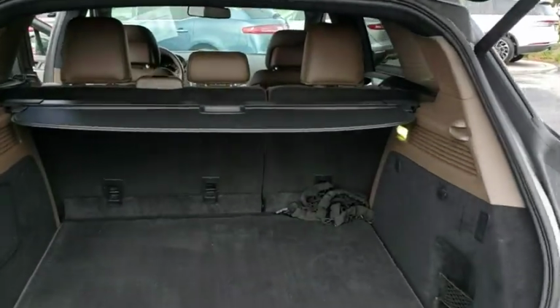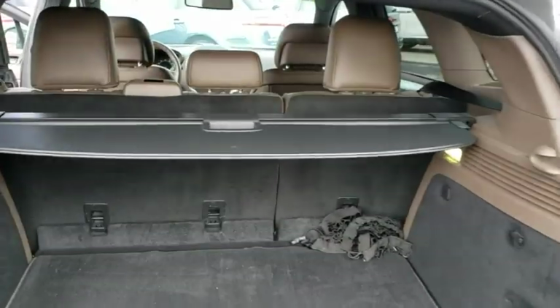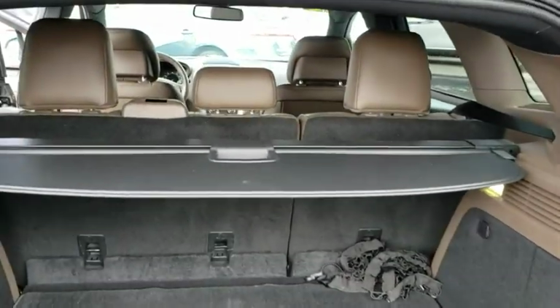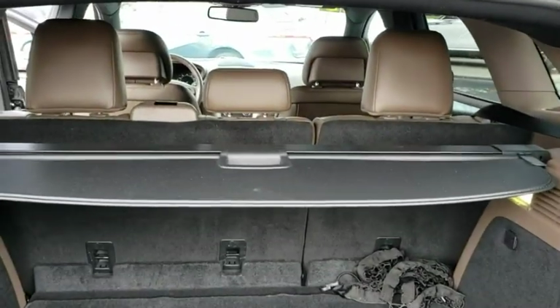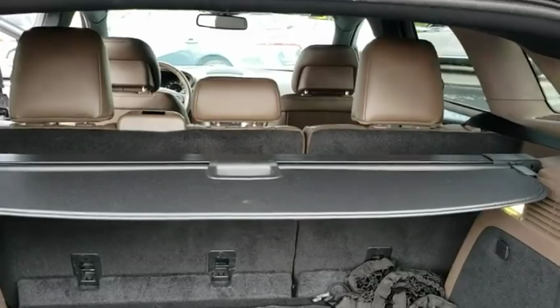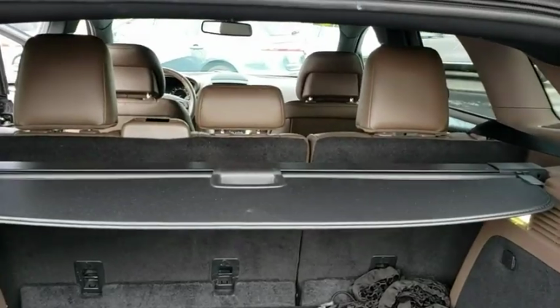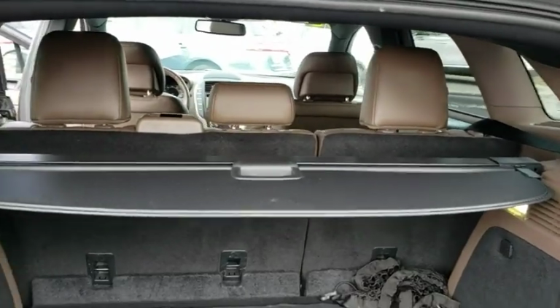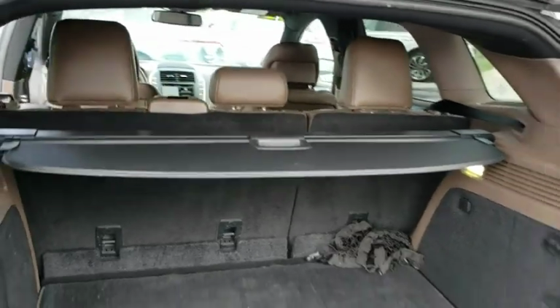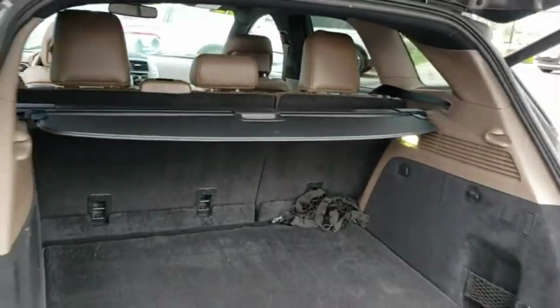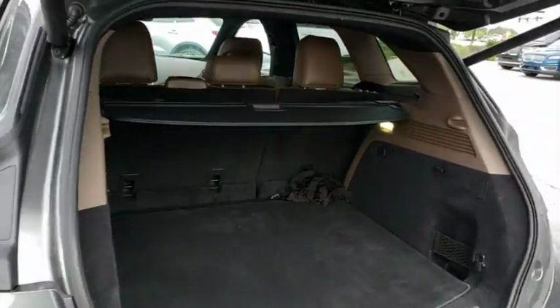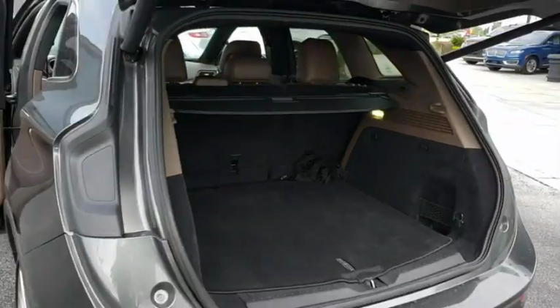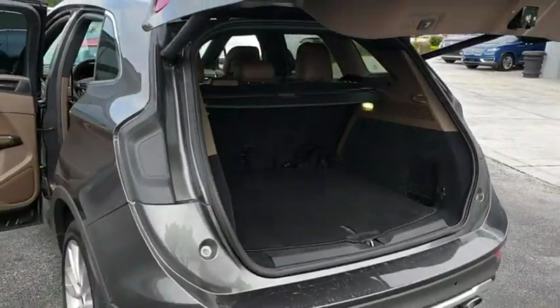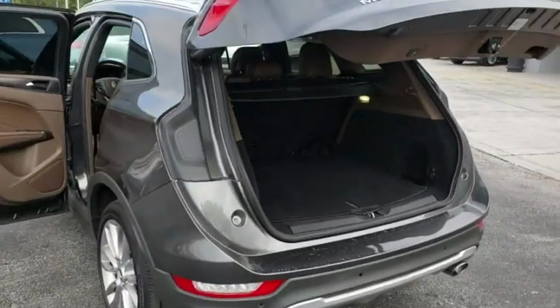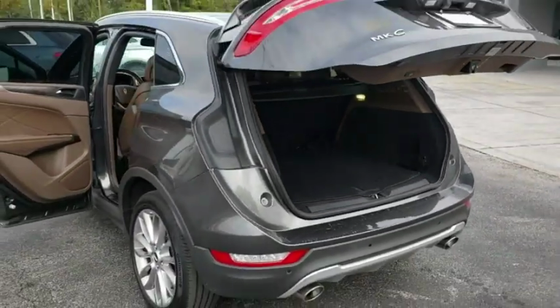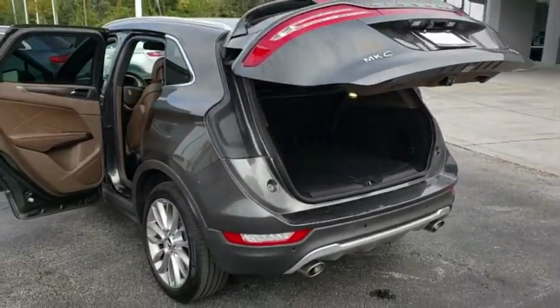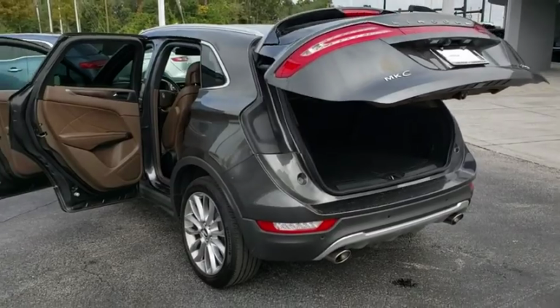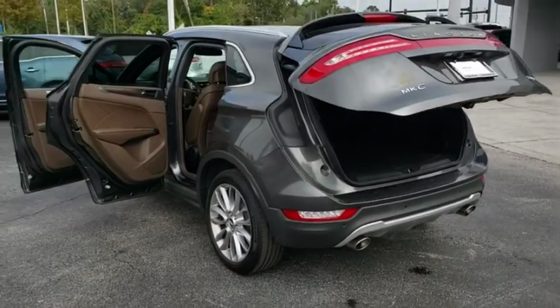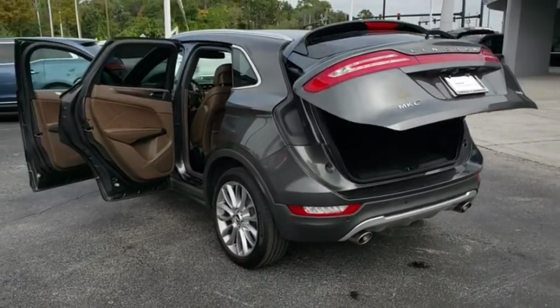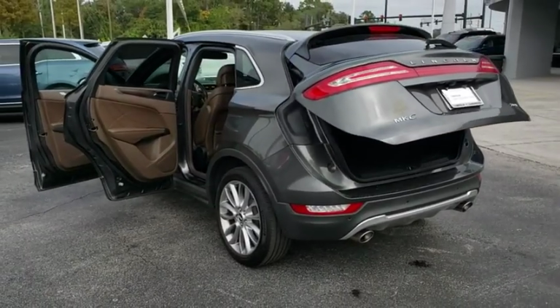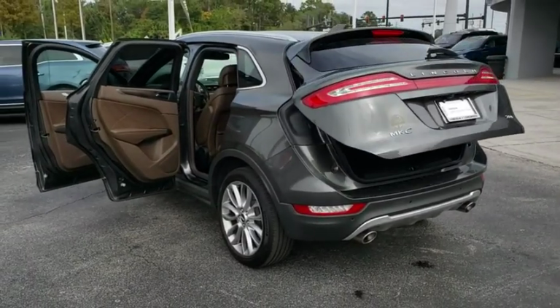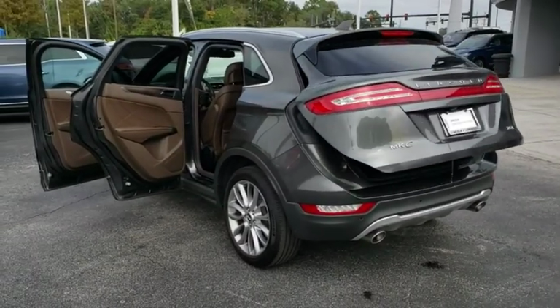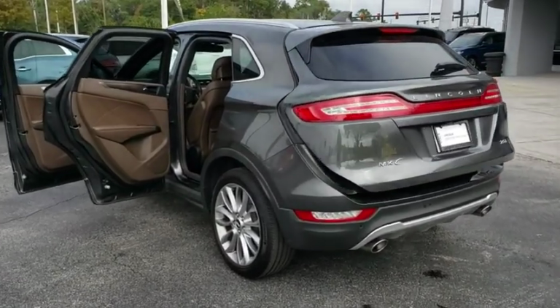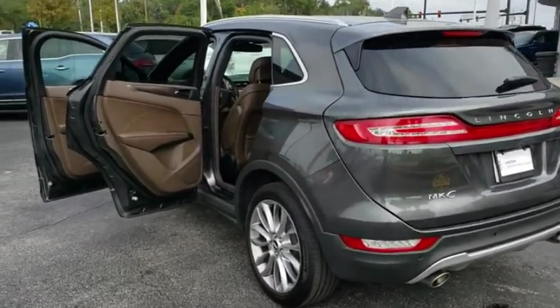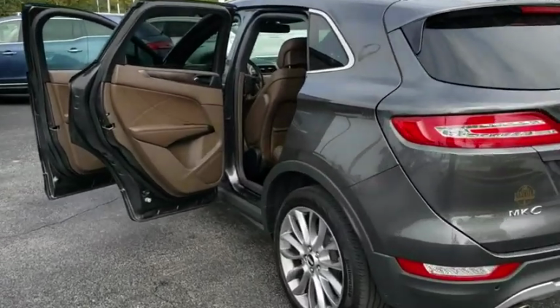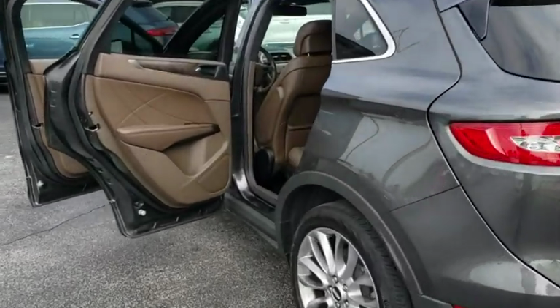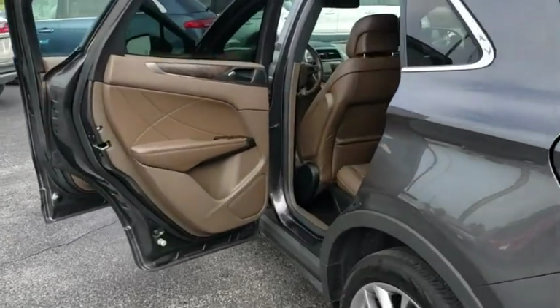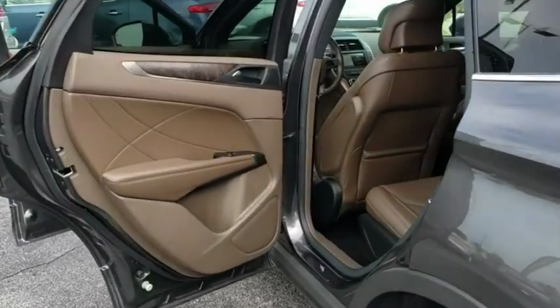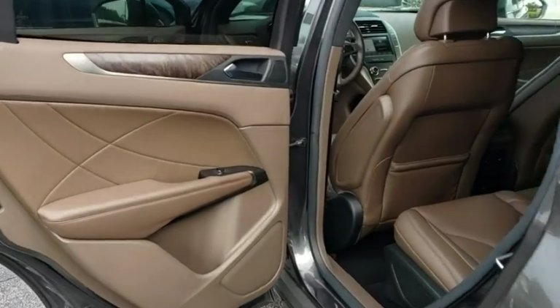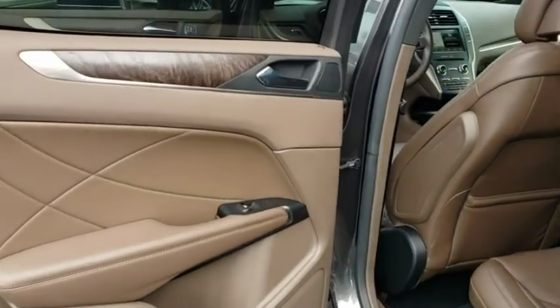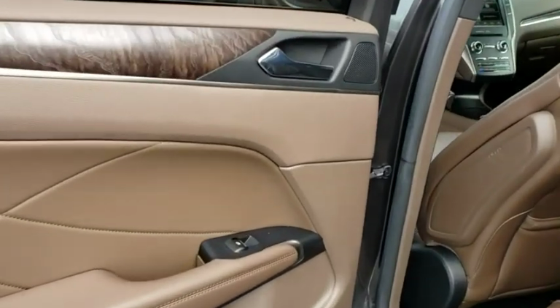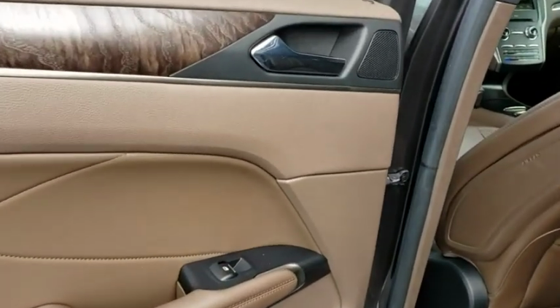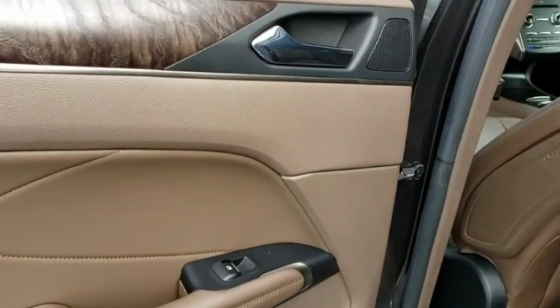Anti-lock braking system, navigation system, remote engine start, Bluetooth, leather wrapped steering wheel, adjustable steering wheel, power steering, aluminum wheels, floor mats, four-wheel disc brakes, cruise control, auto-dimming rear view mirror.